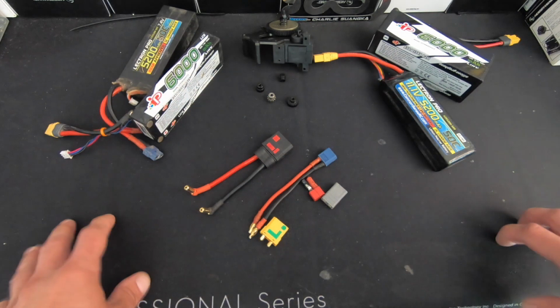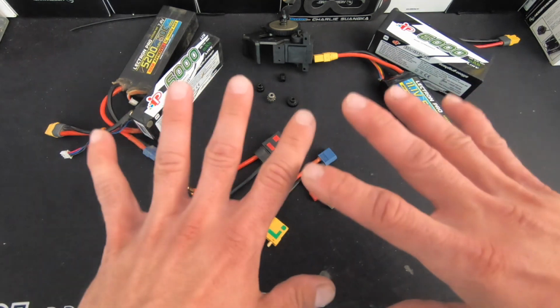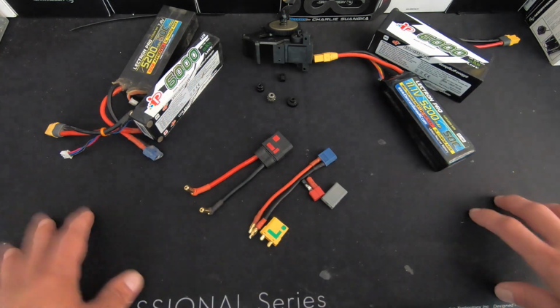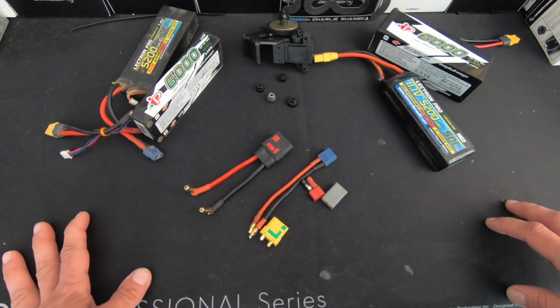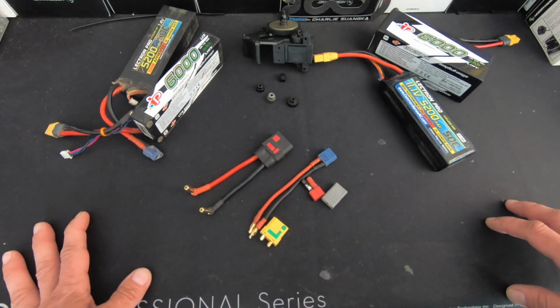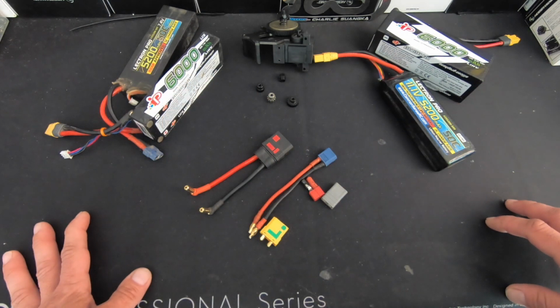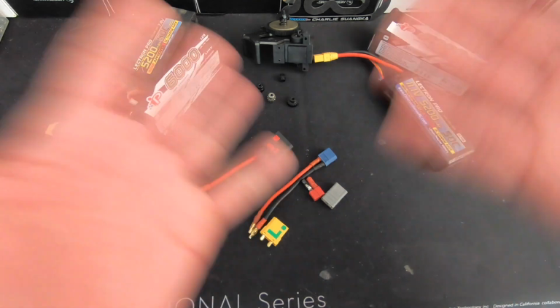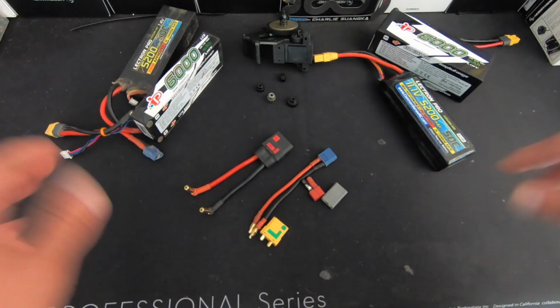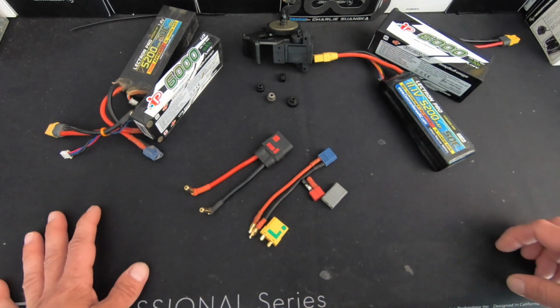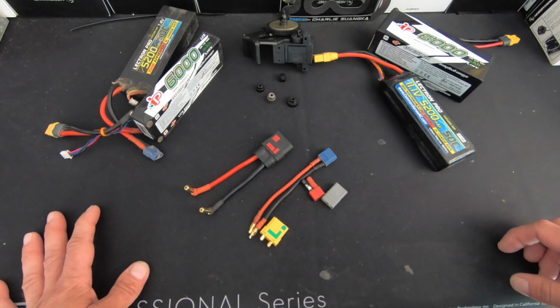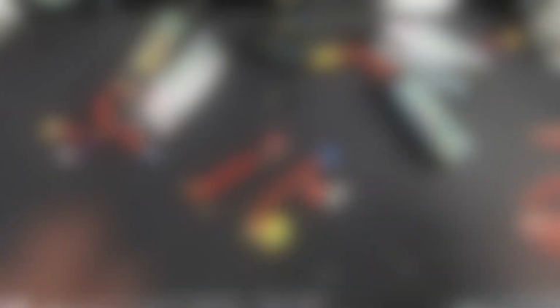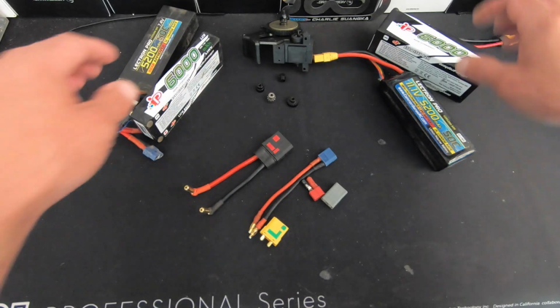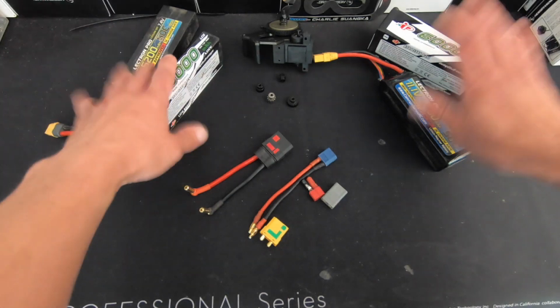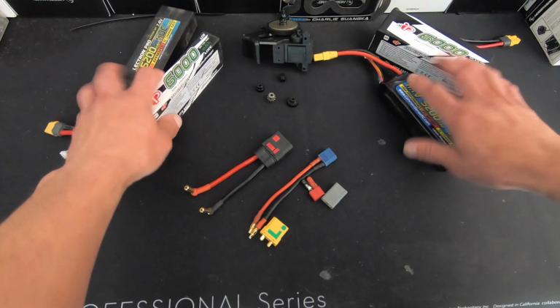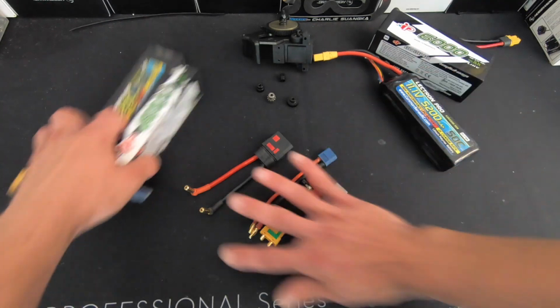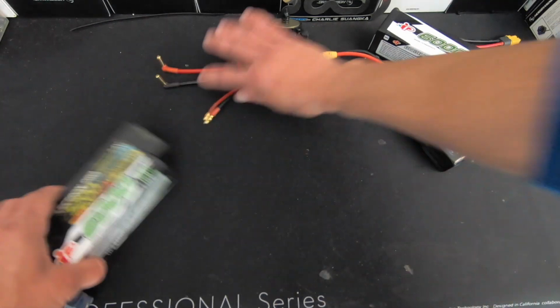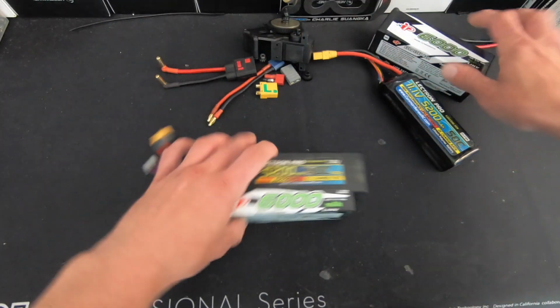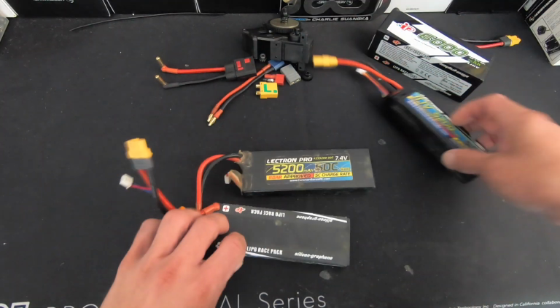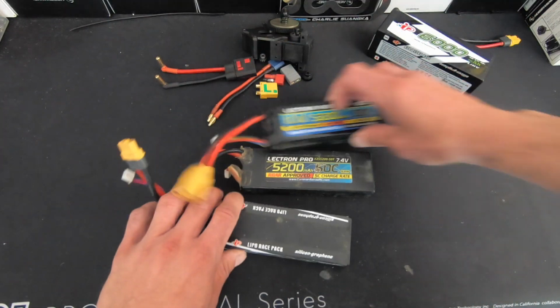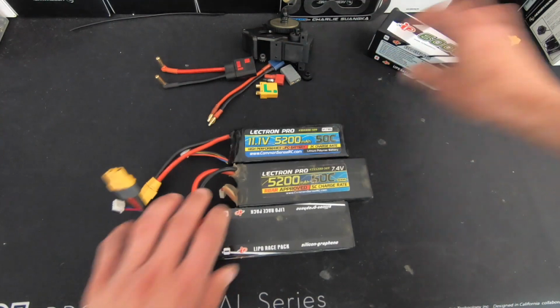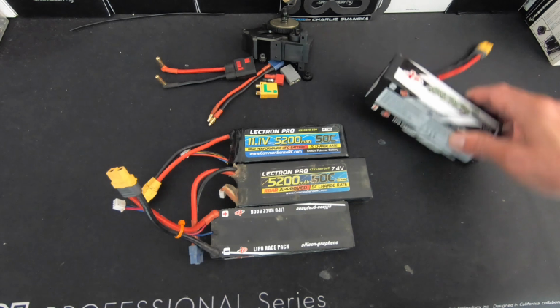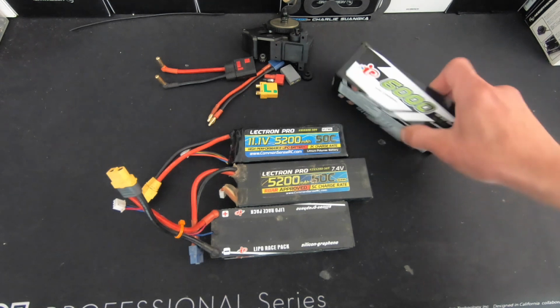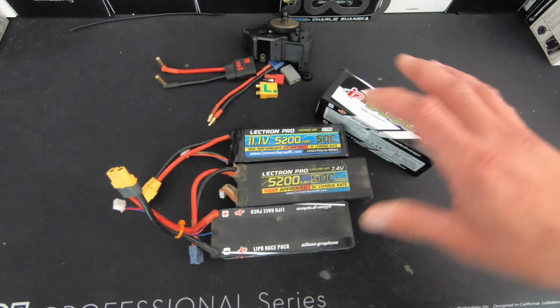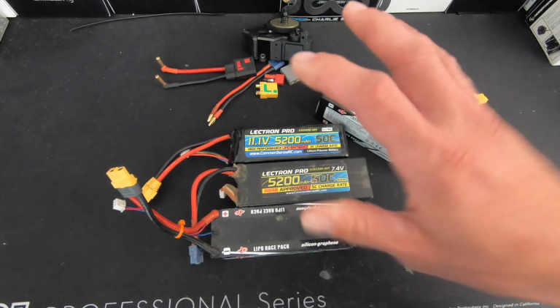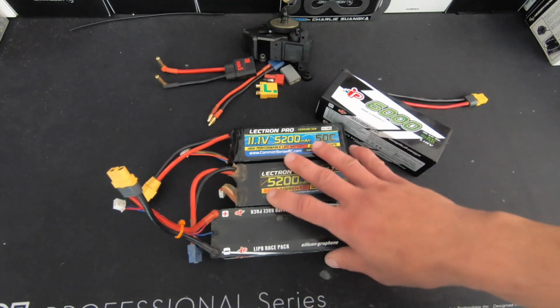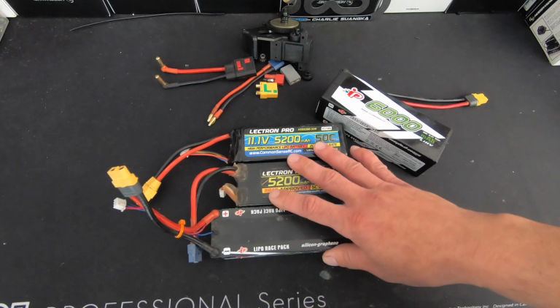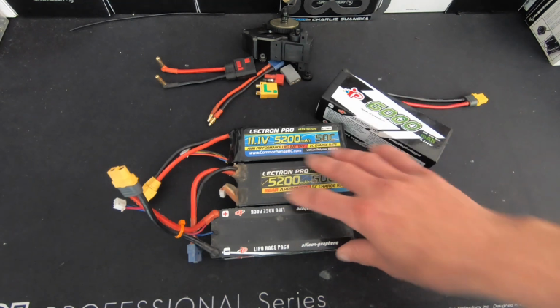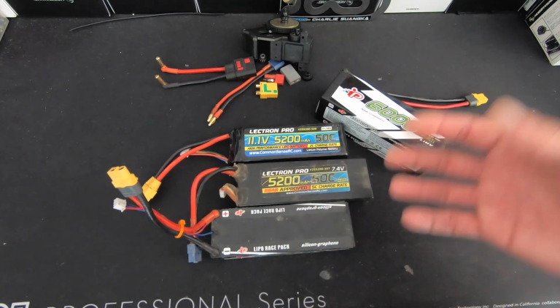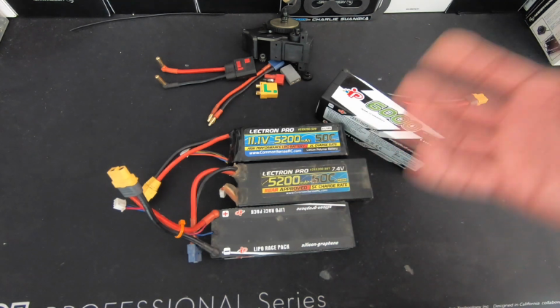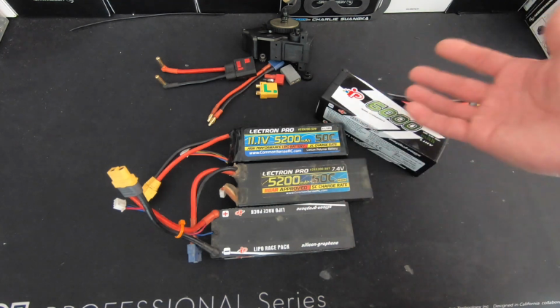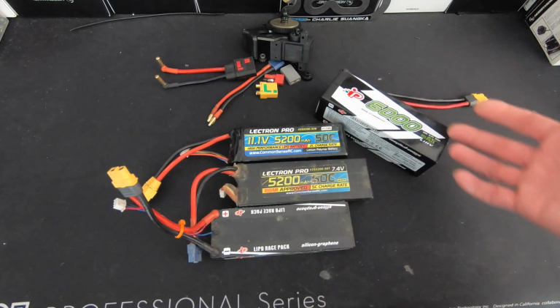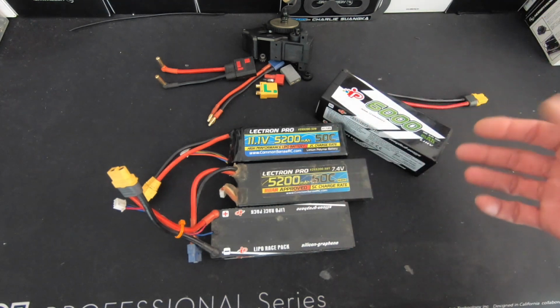These are going to be five topics that every new nerd should know a little bit about. The big thing I run into is regarding battery packs. A lot of times I get asked: what's the maximum C rating that I can have?